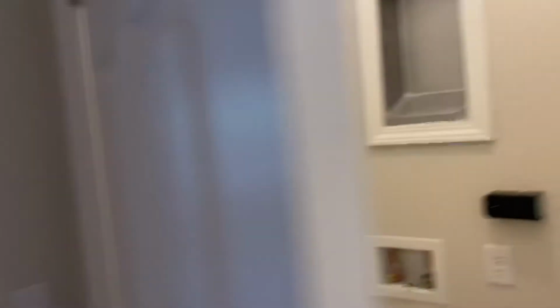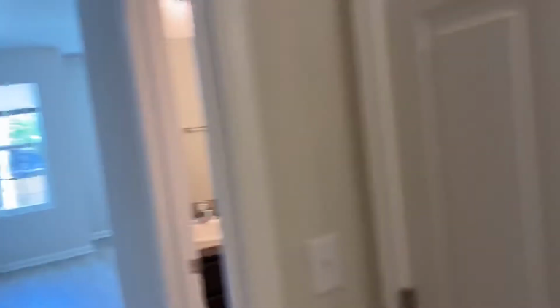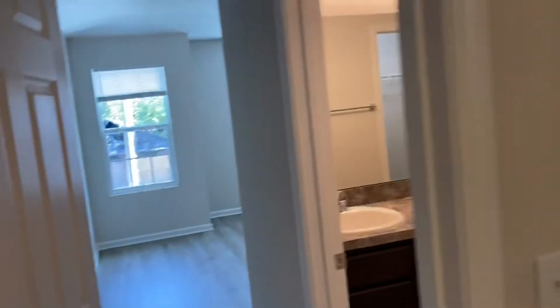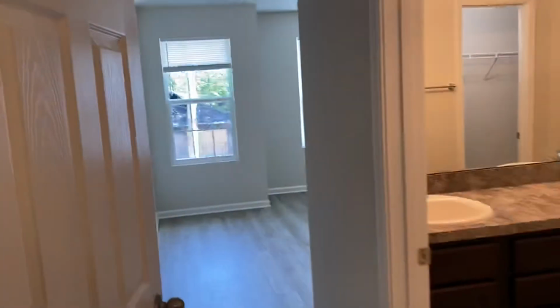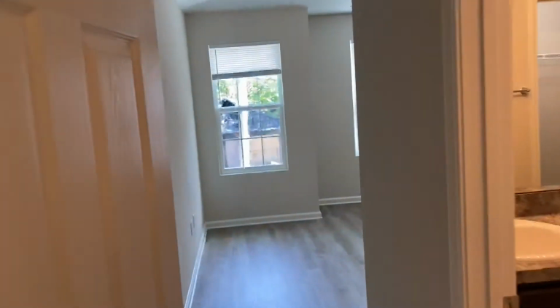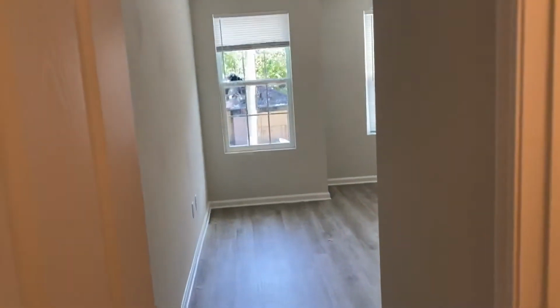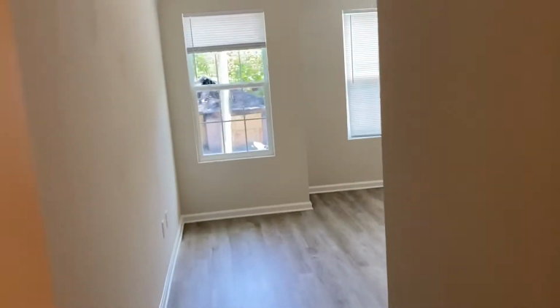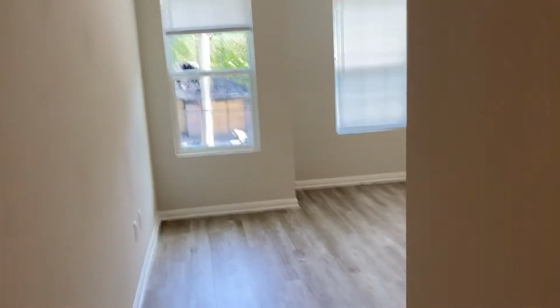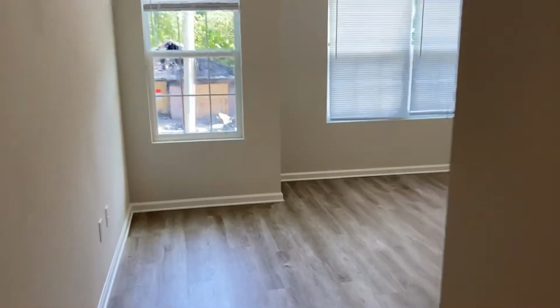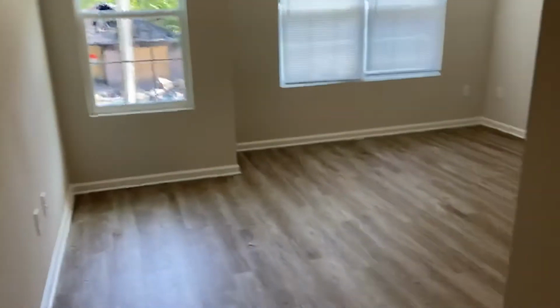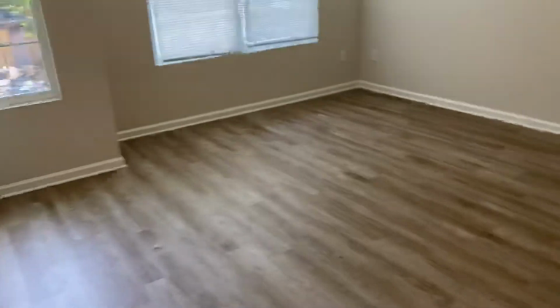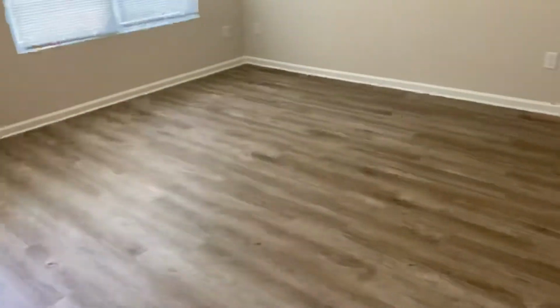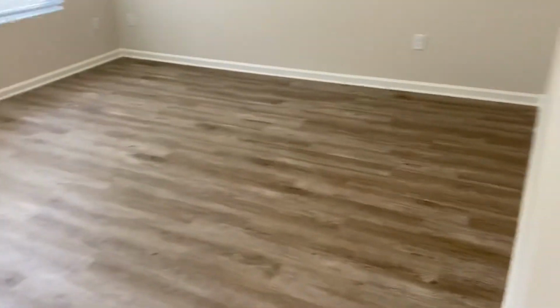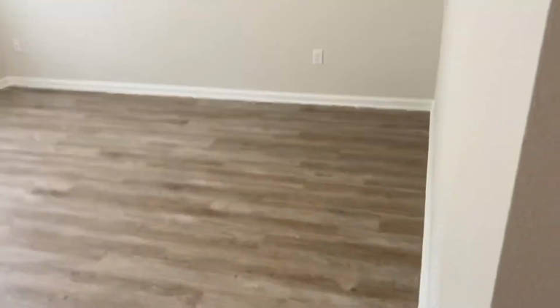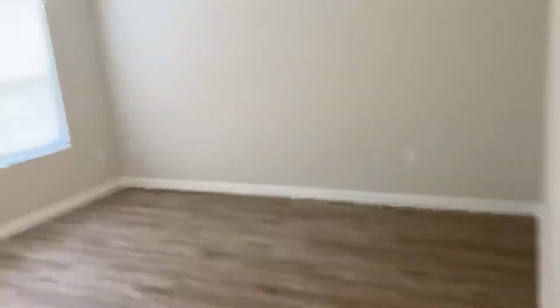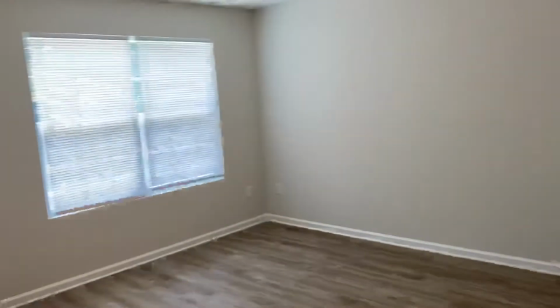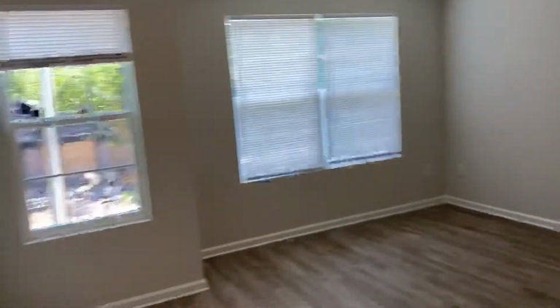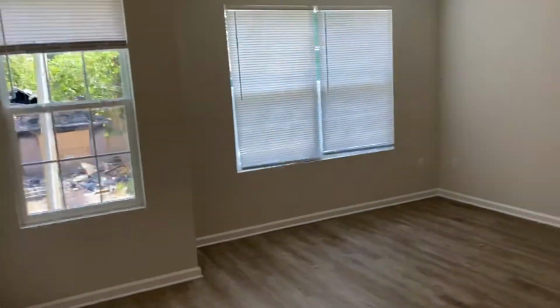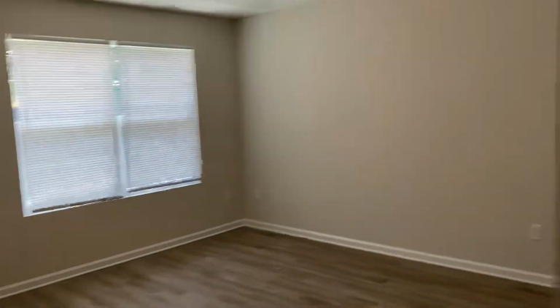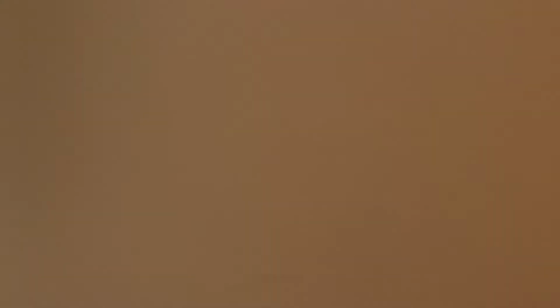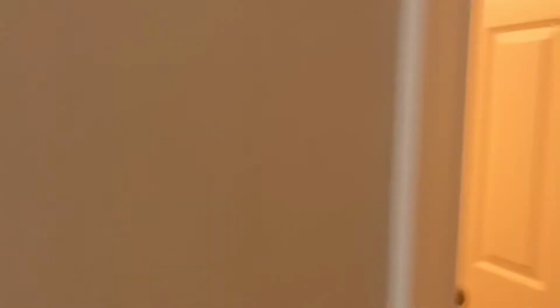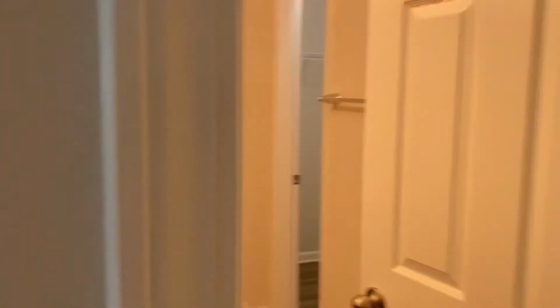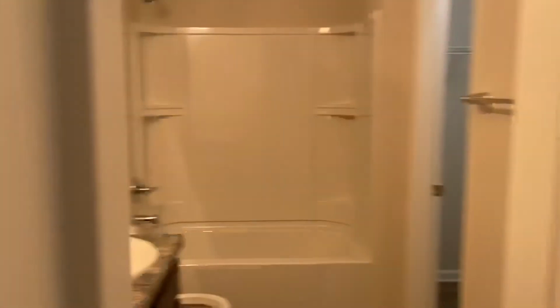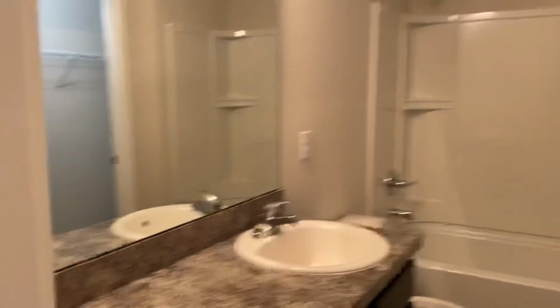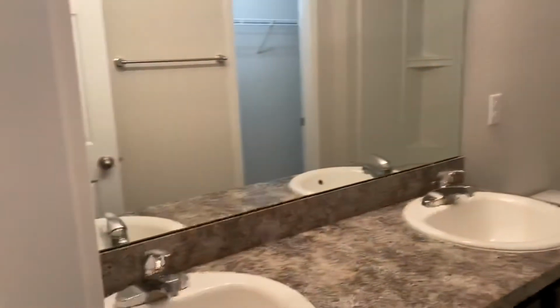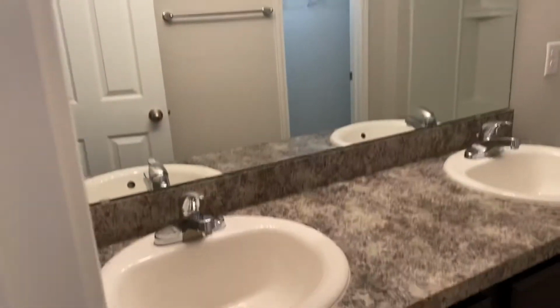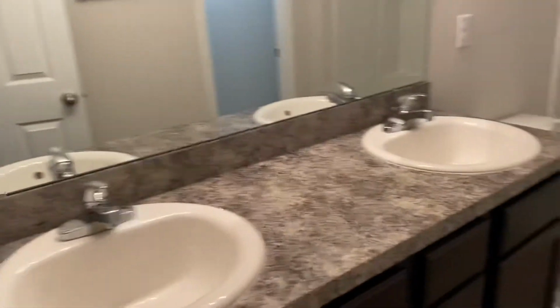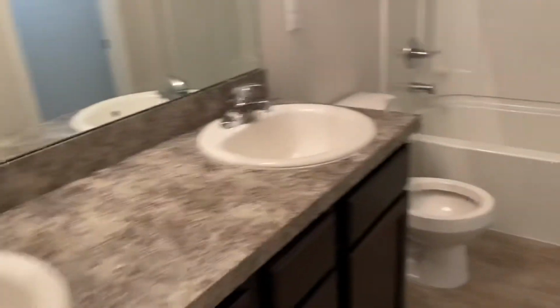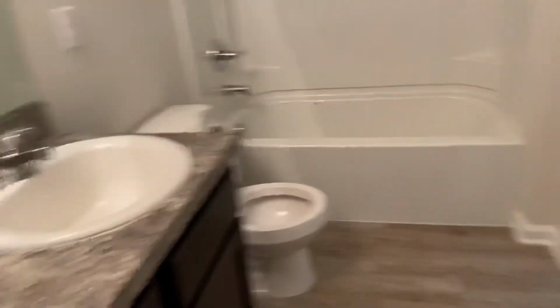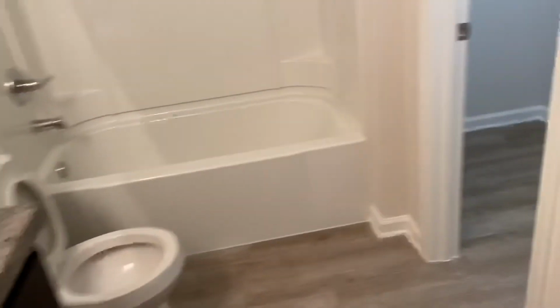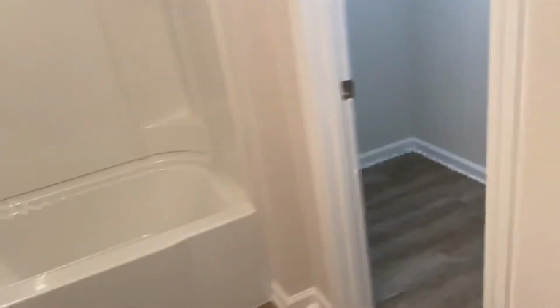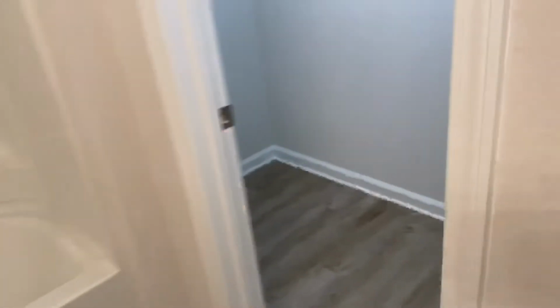And lastly, your master suite. You can see it's a good-sized master suite. Of course it has its own attached bathroom with dual vanities and a large walk-in closet.